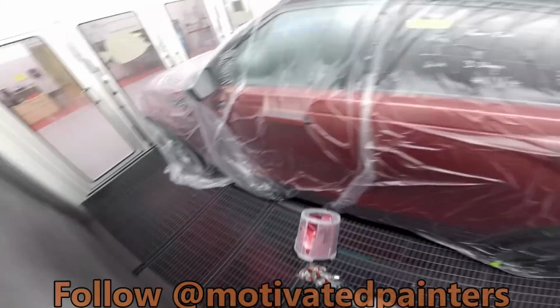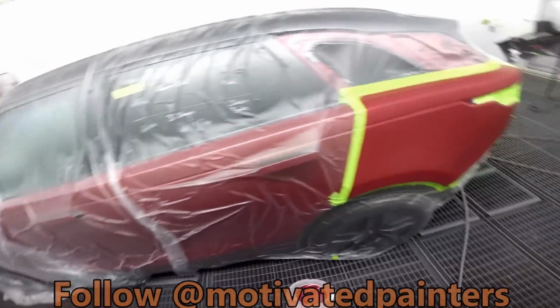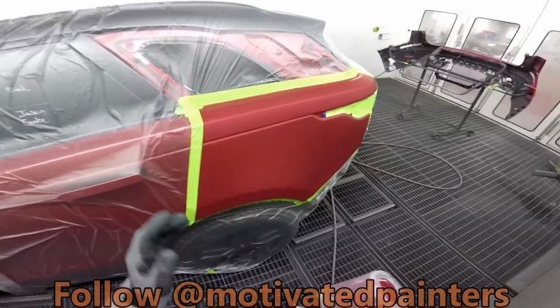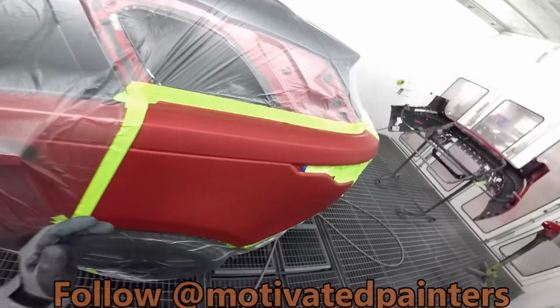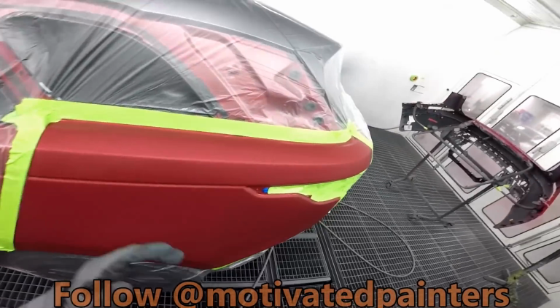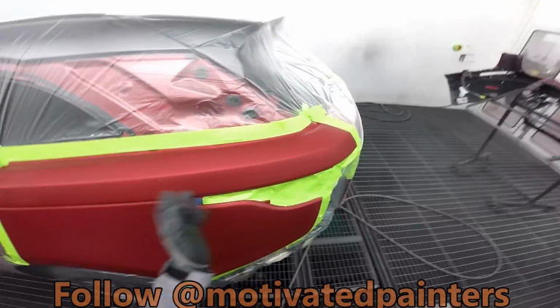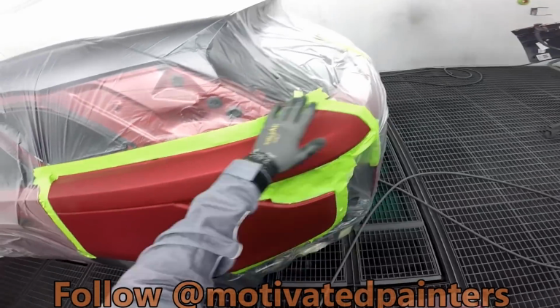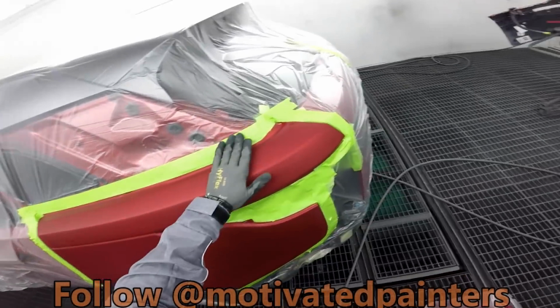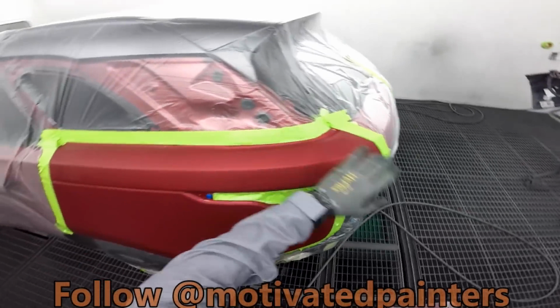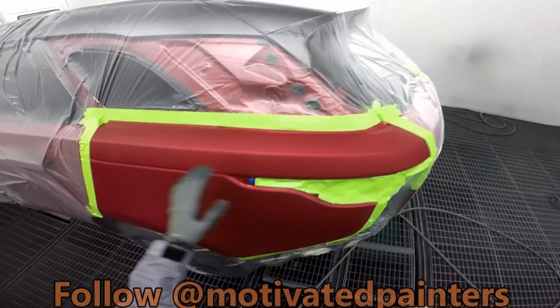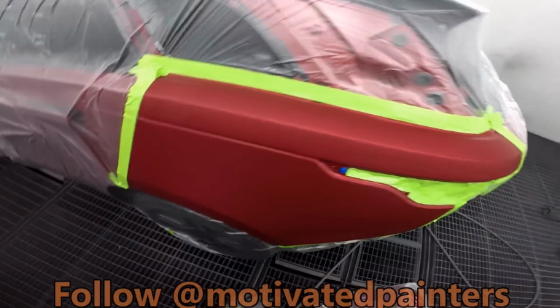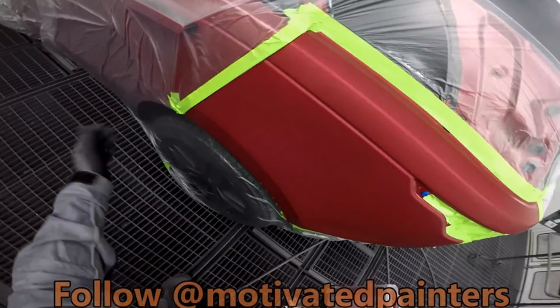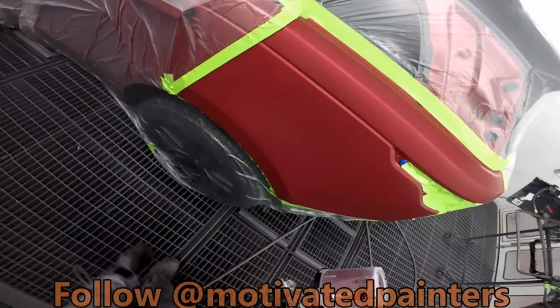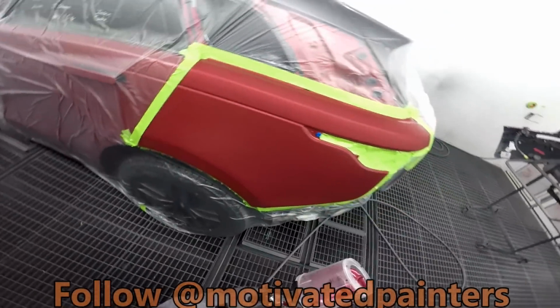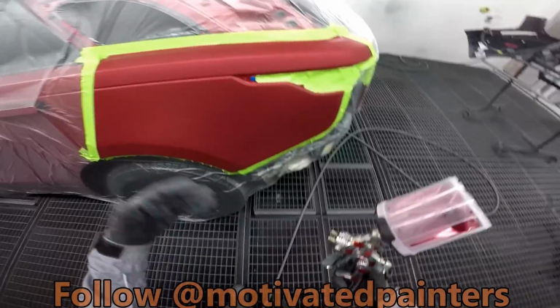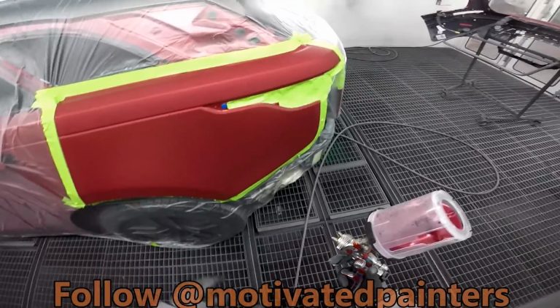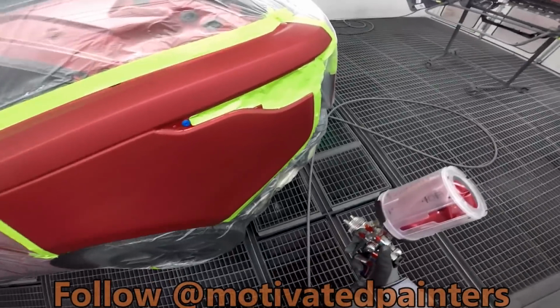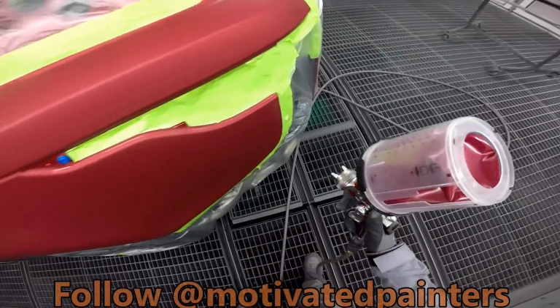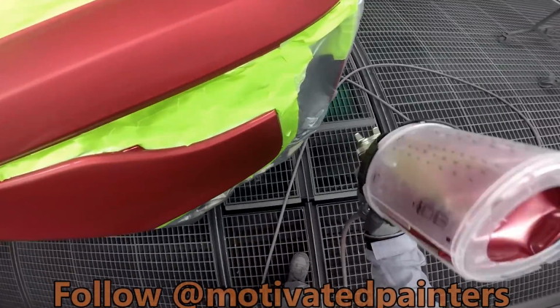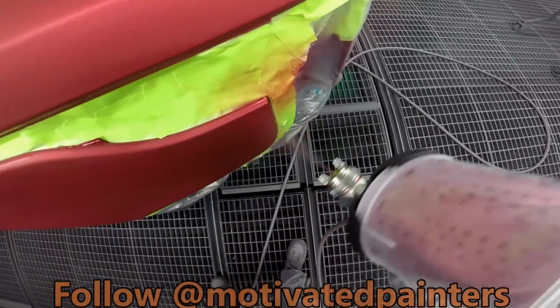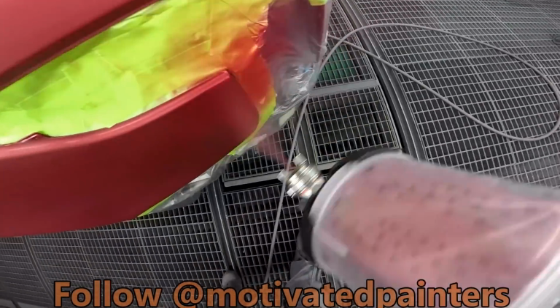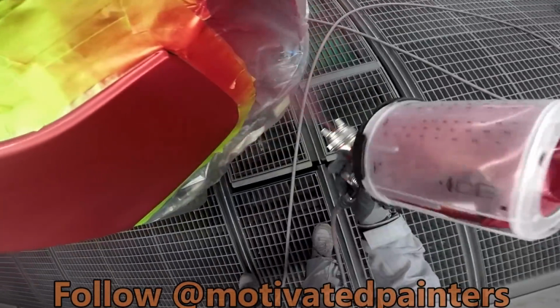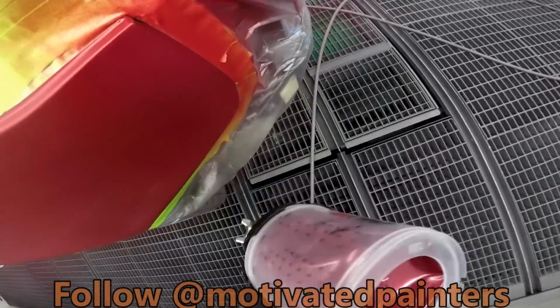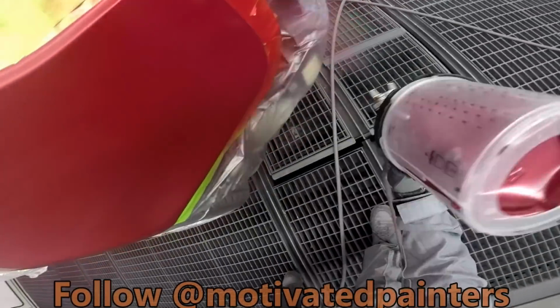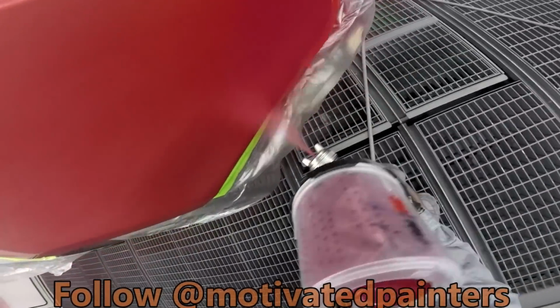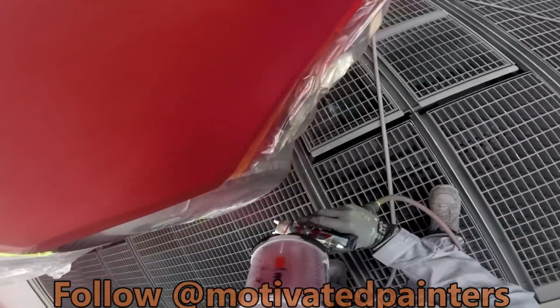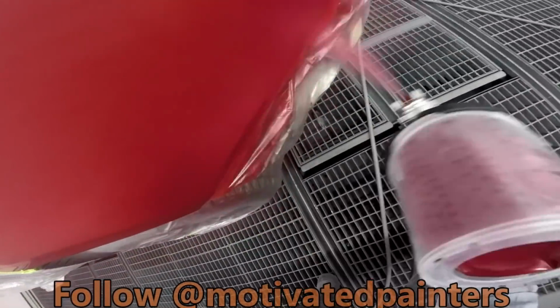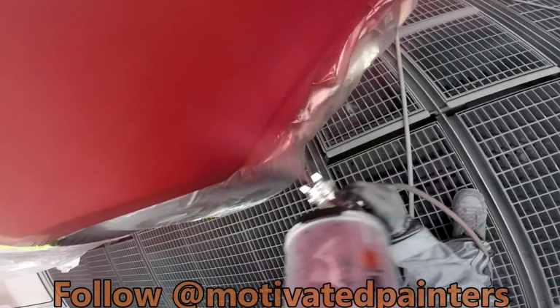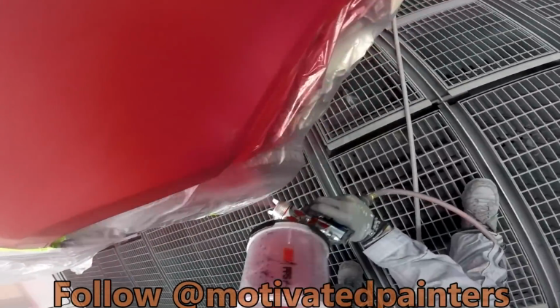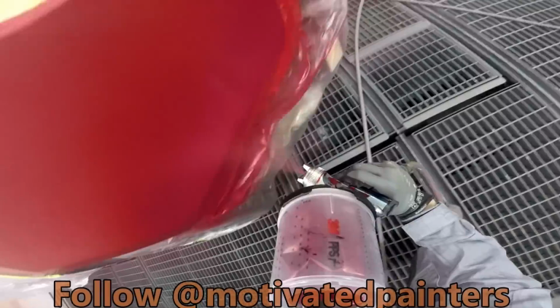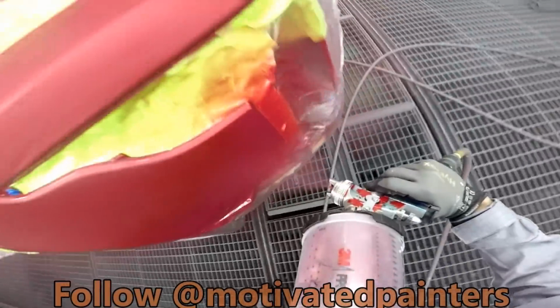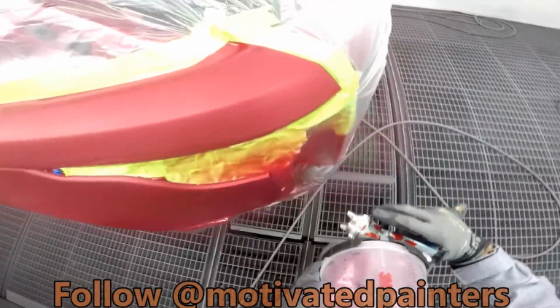If you just half-ass clean it and don't really pay attention, you're going to miss something.